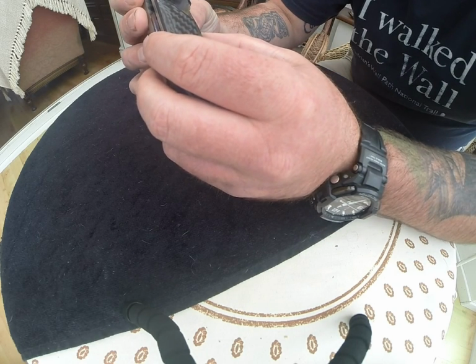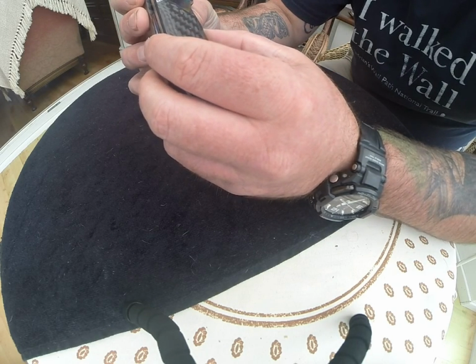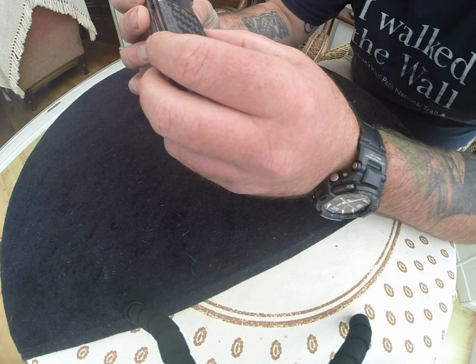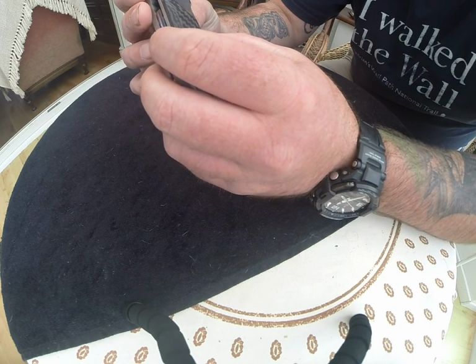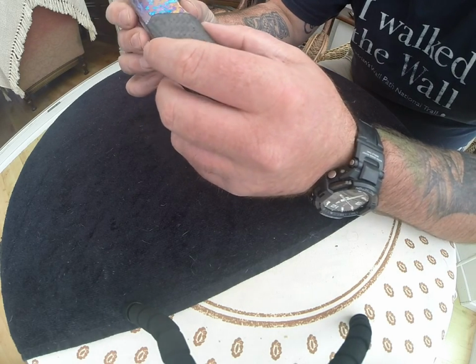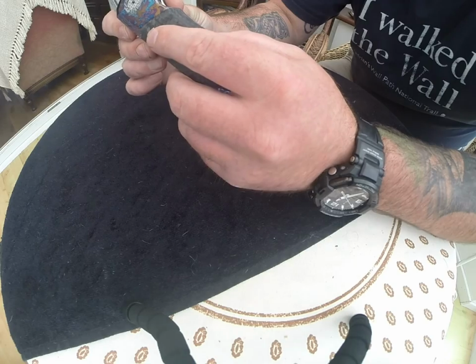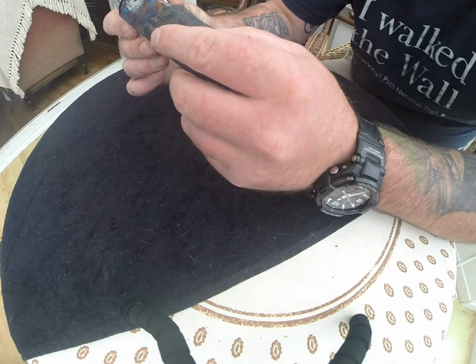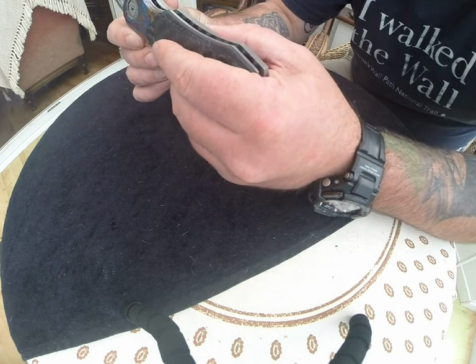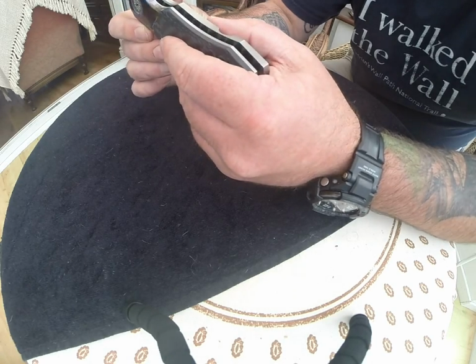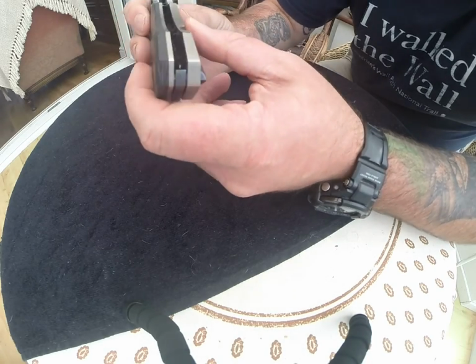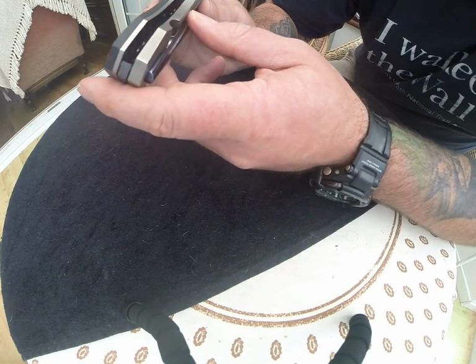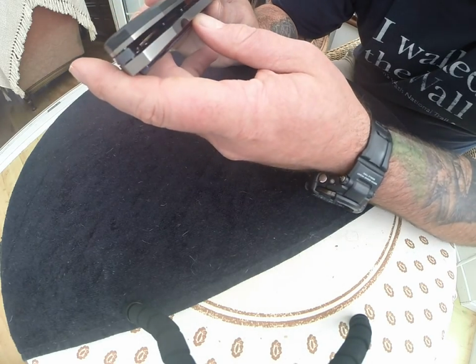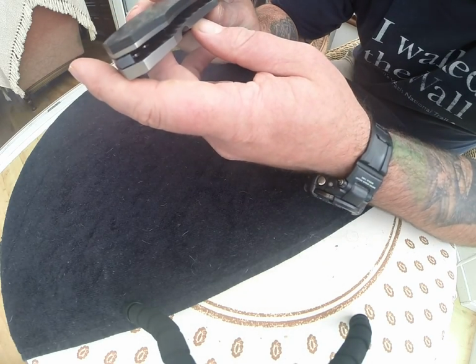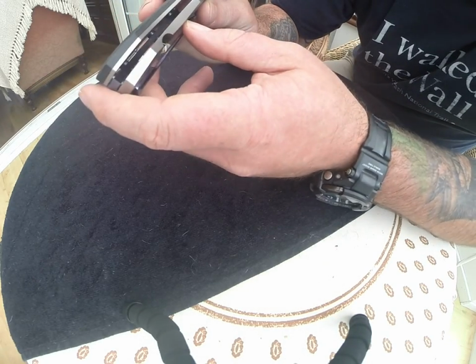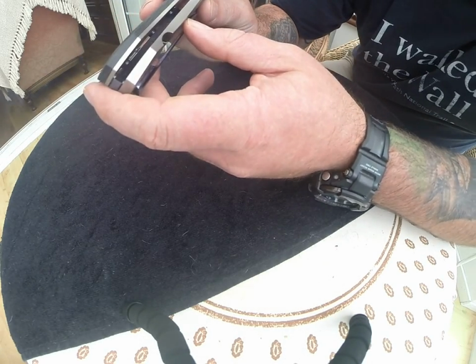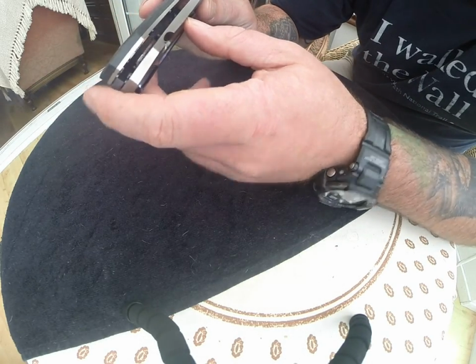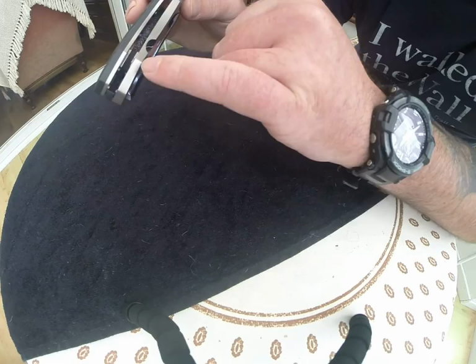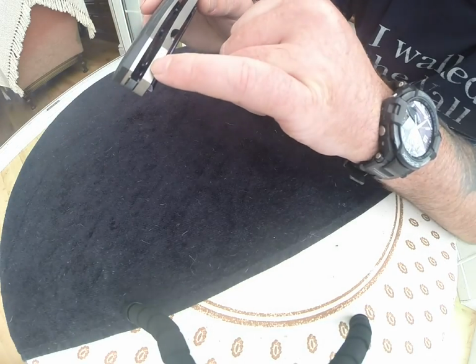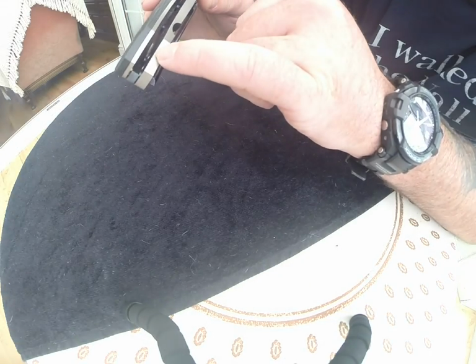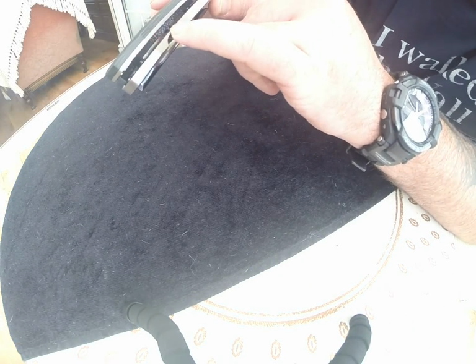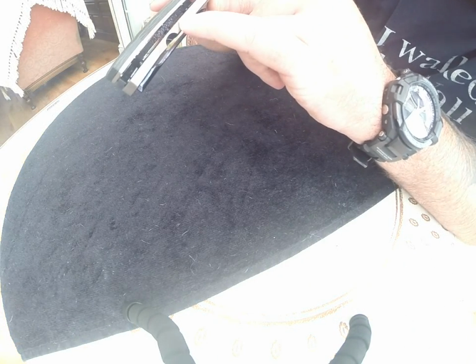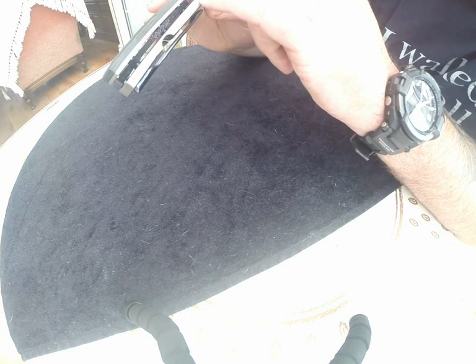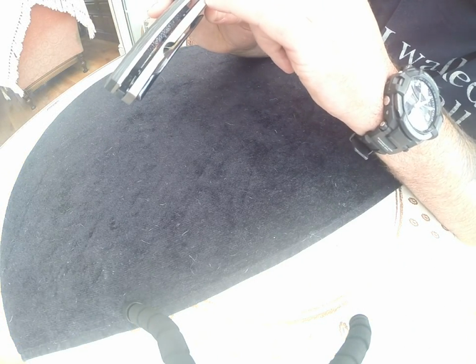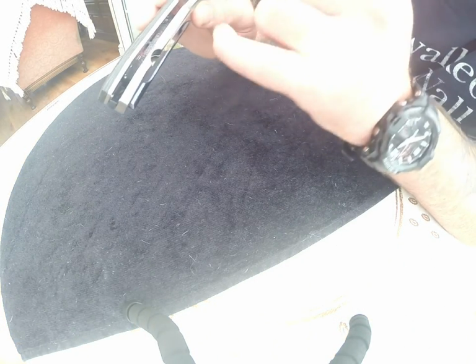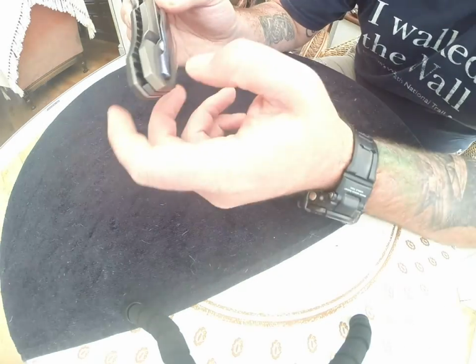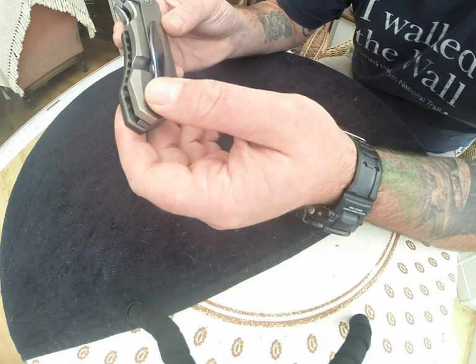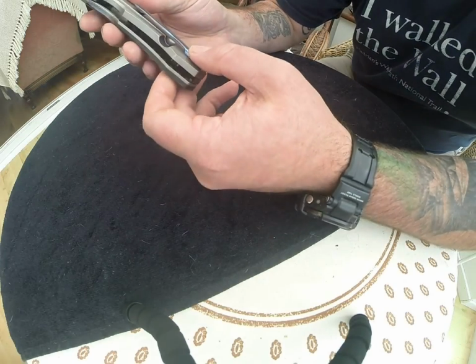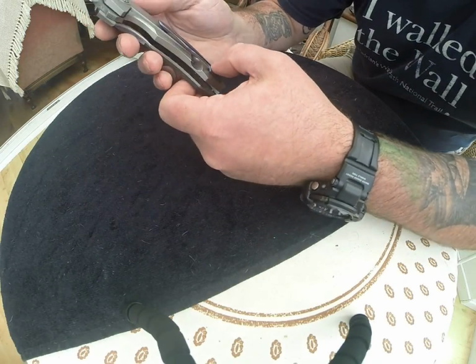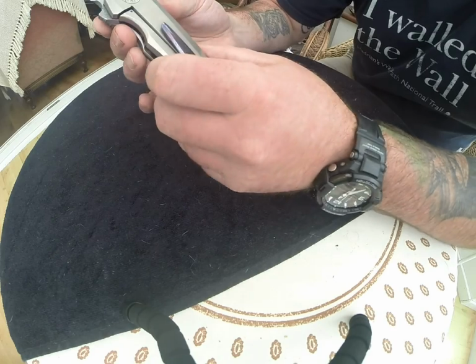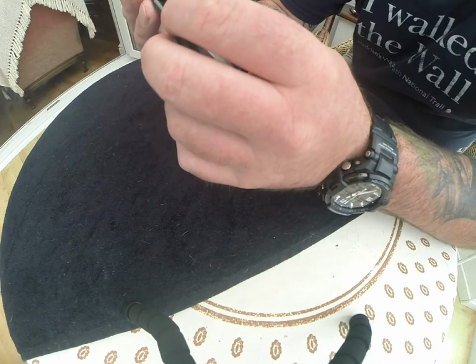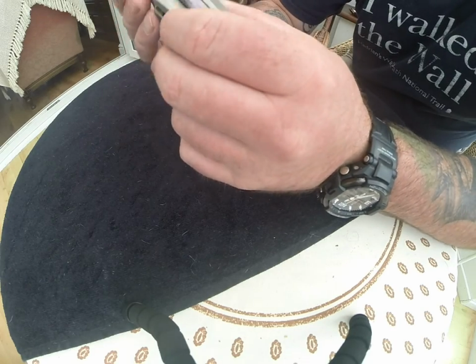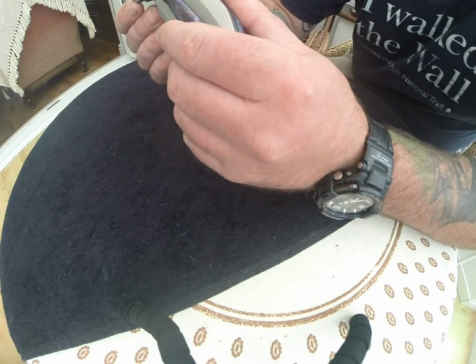Wow, I mean, even inside the knife he's finished it. He's signed his name there. He's patterned the inside. I mean, this is the attention to detail you get when you're getting a handmade knife.